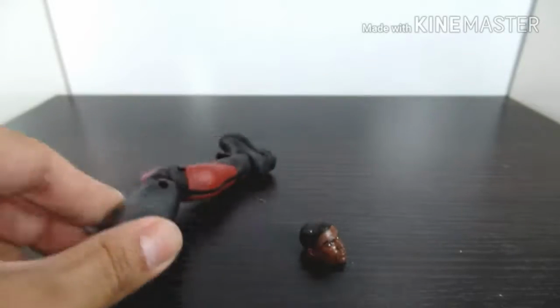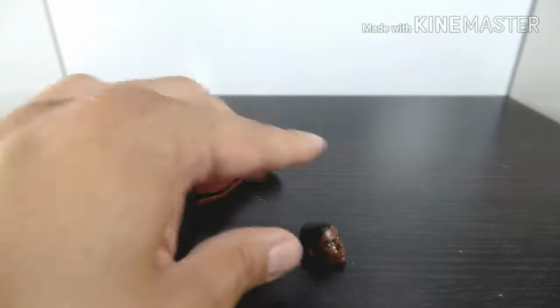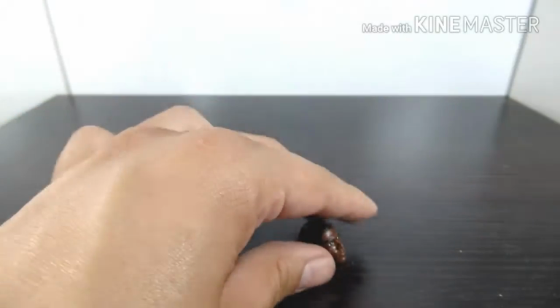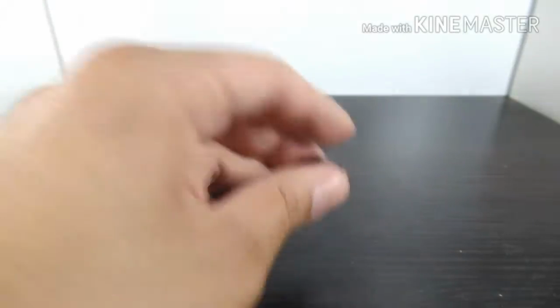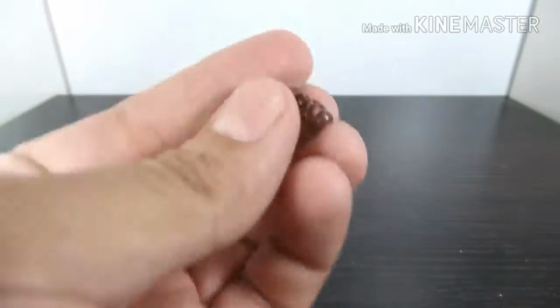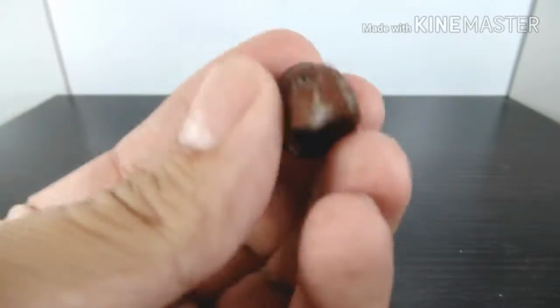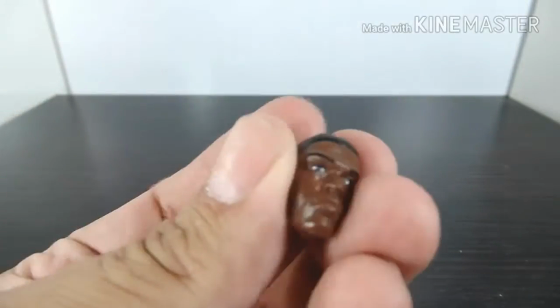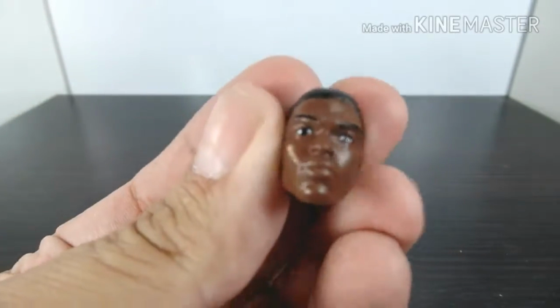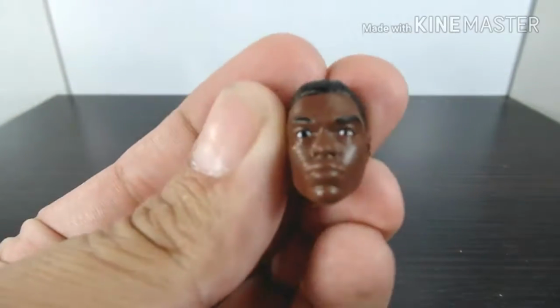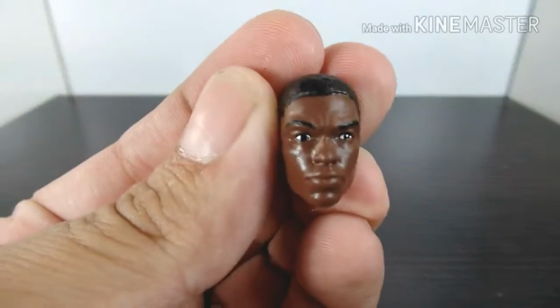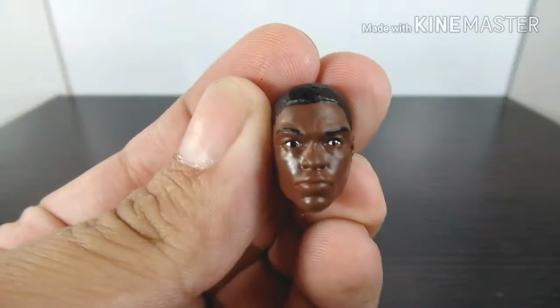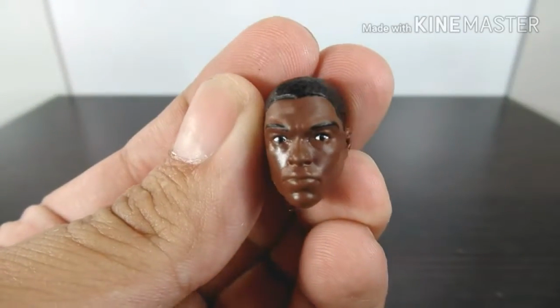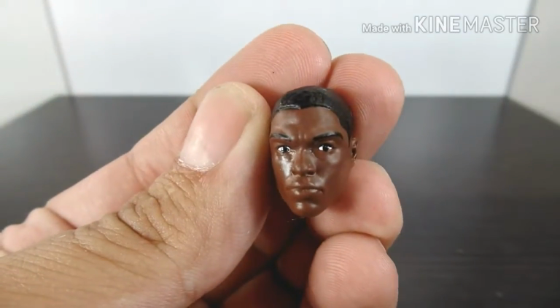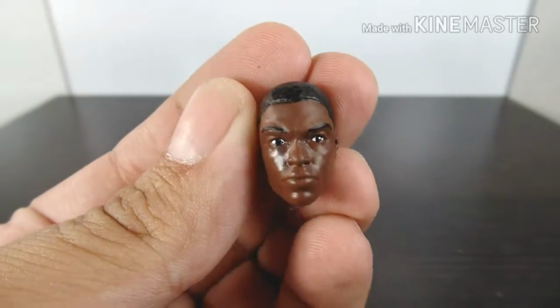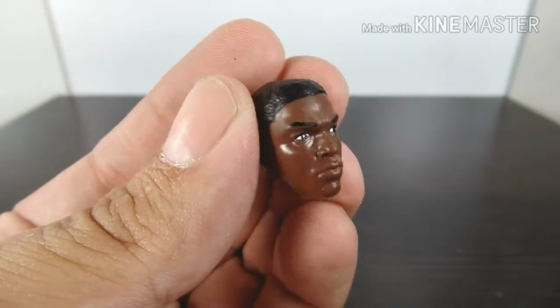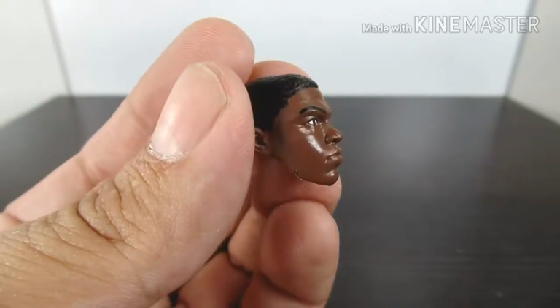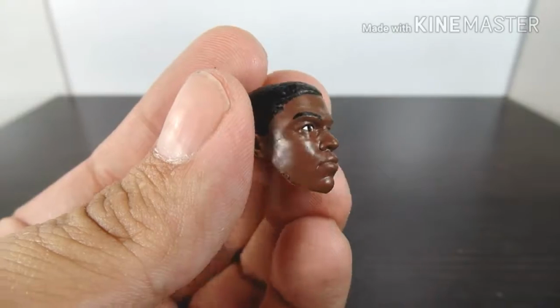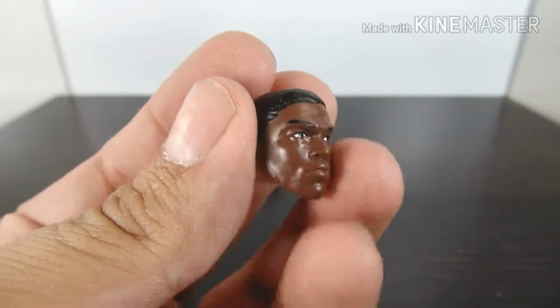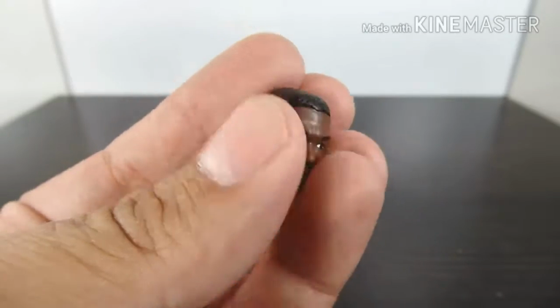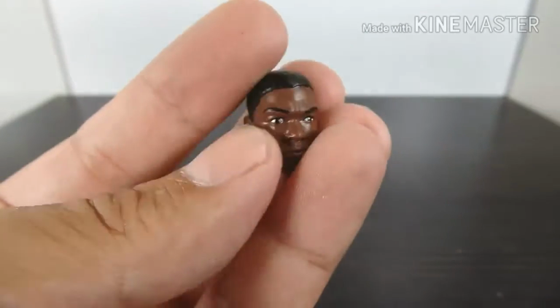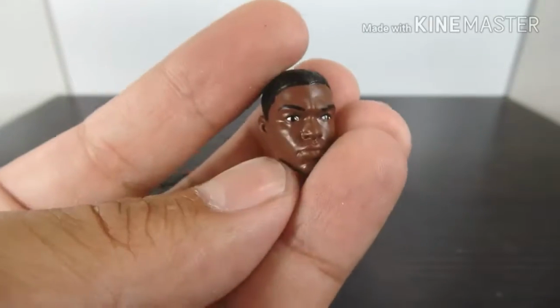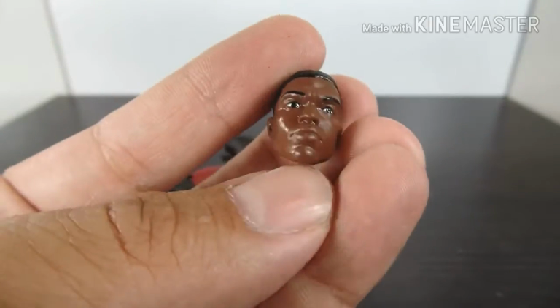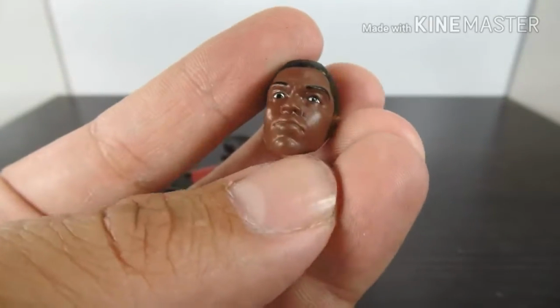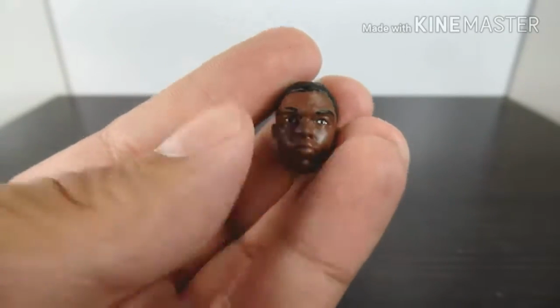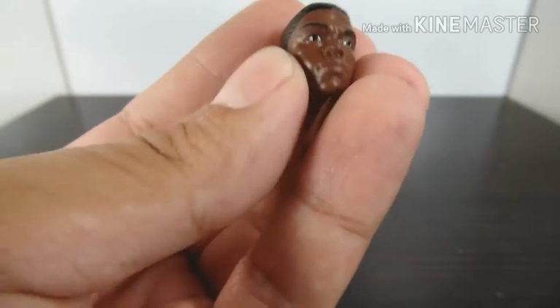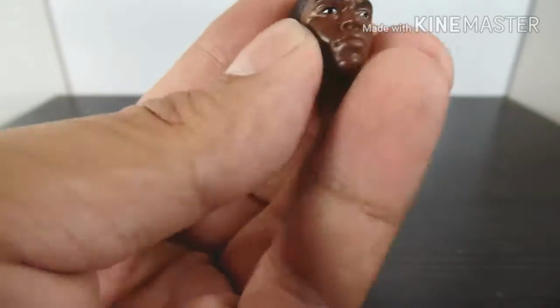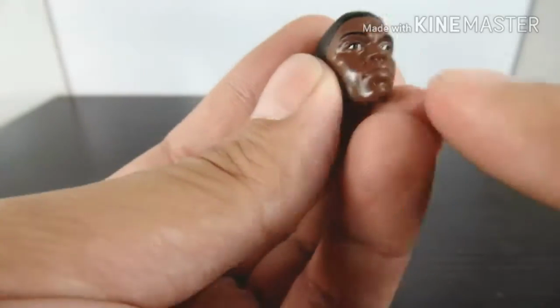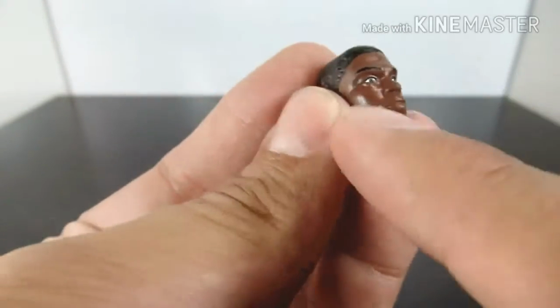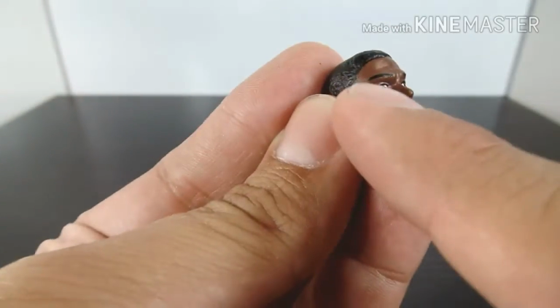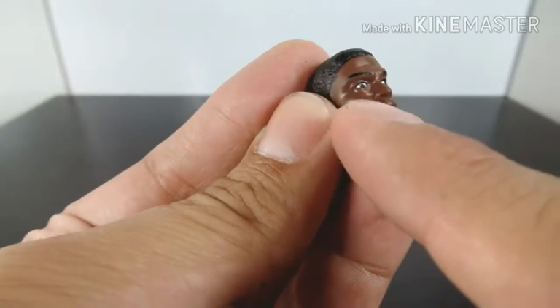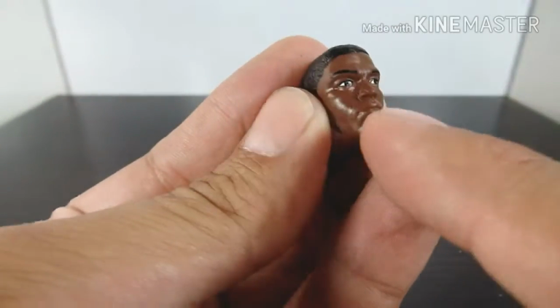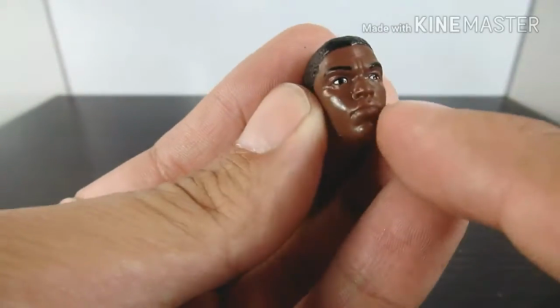First, let's see the accessories it comes with. That's the unmasked head of Black Panther — the king of Wakanda. I think I'm gonna give him a five o'clock shadow because in the movie he had that, so I'm gonna weather him a little bit.